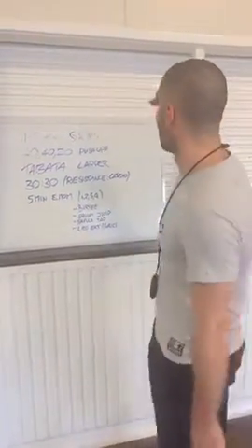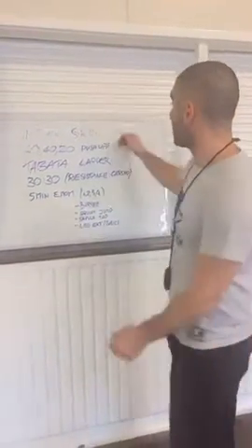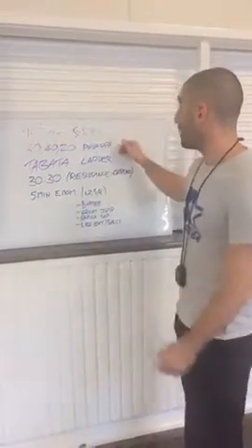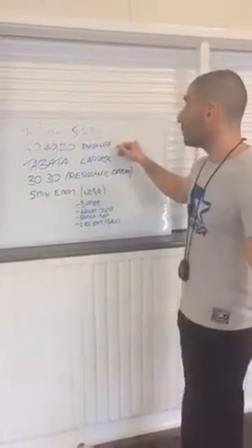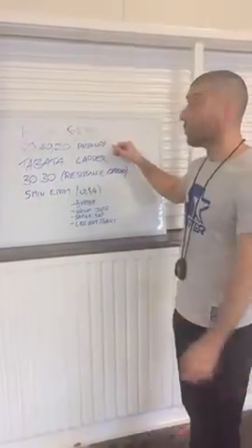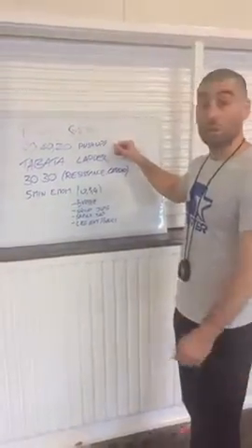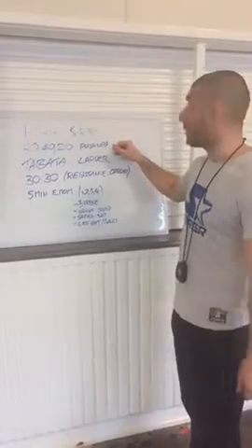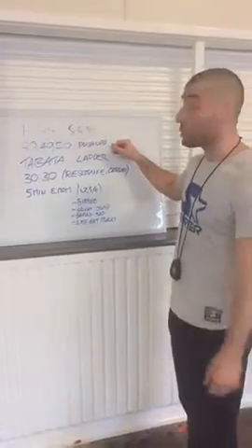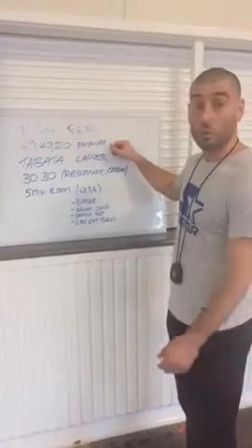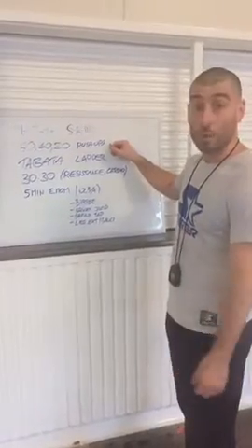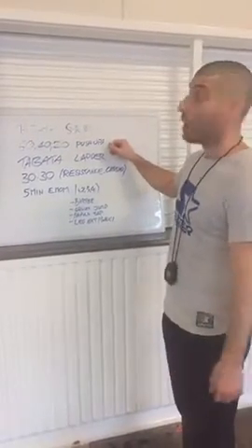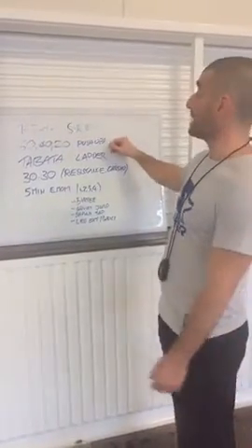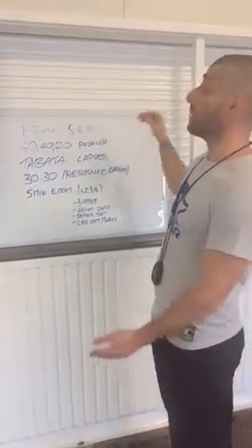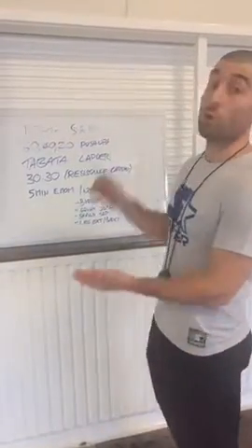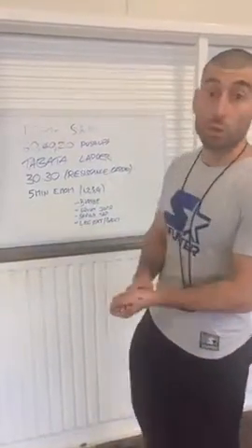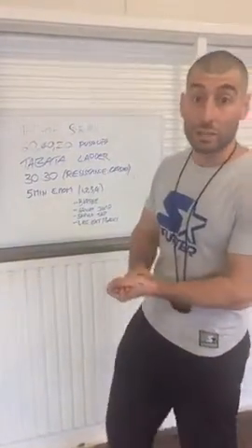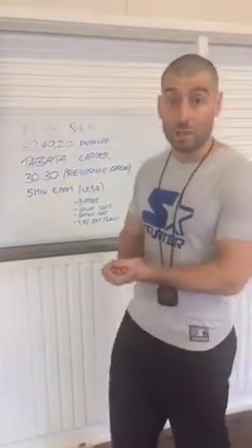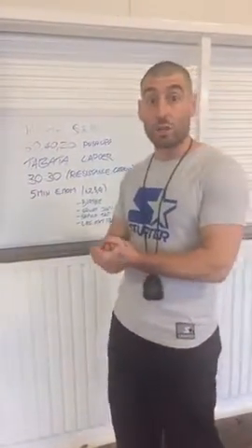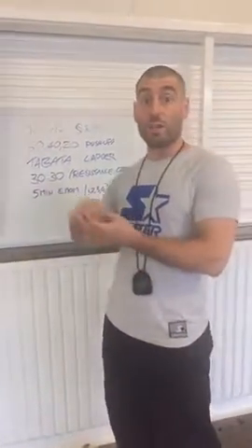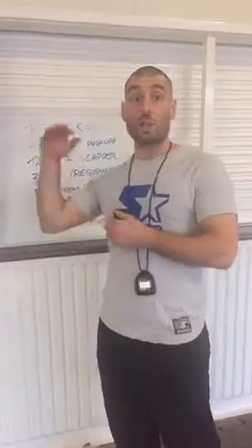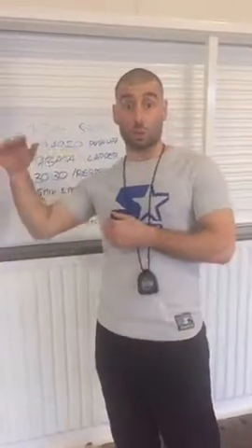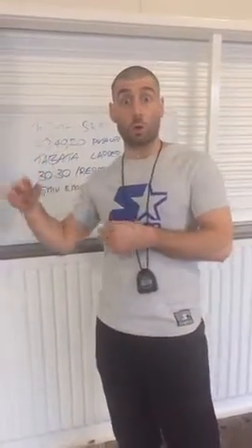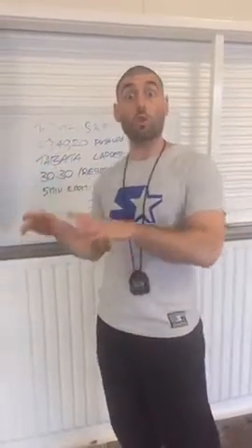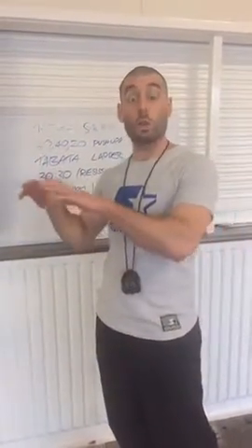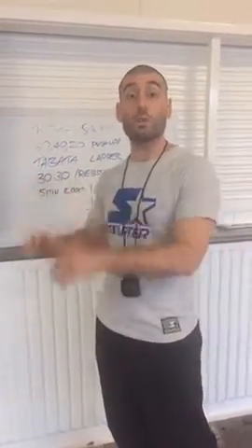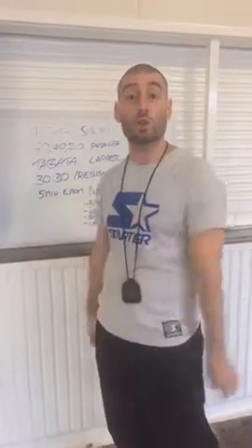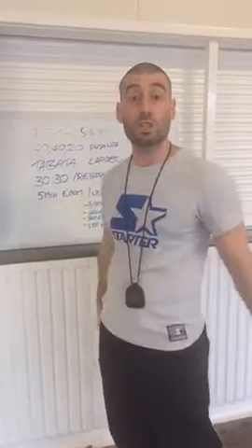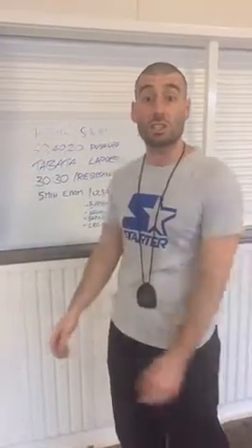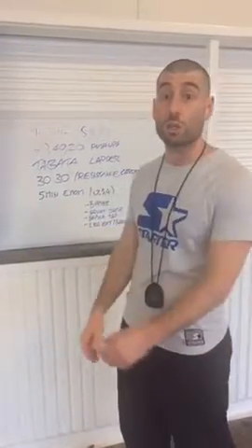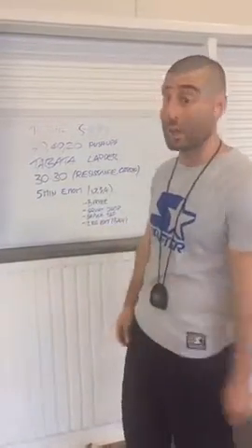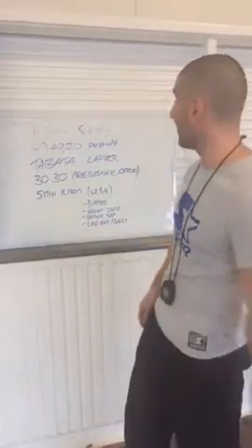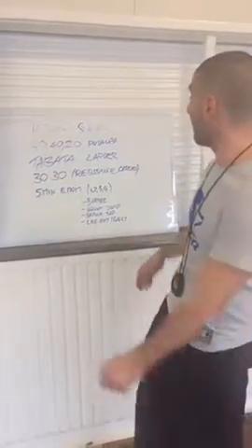Next we do 60-40-20 pushups. If you're not sure what that is, I made a video the other day — just scroll below or type in the search thing '60-40-20' and that'll come up.